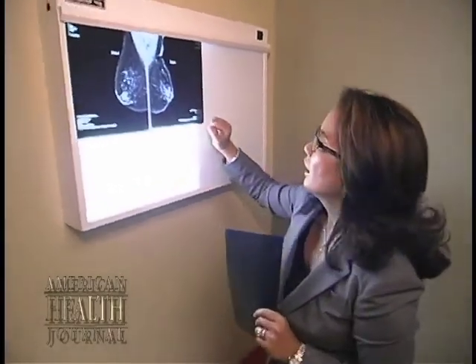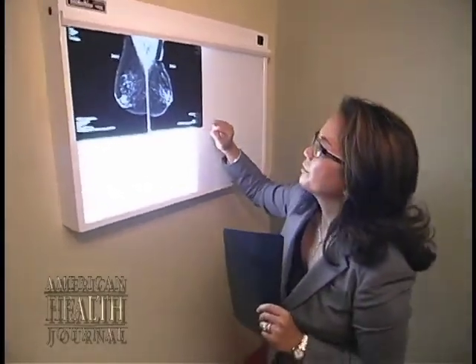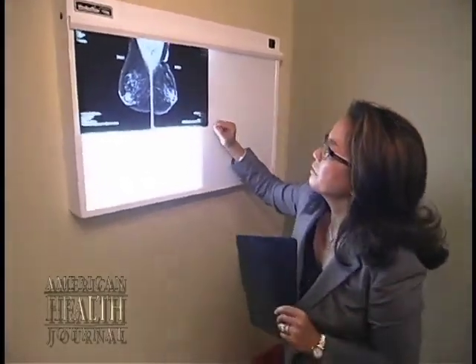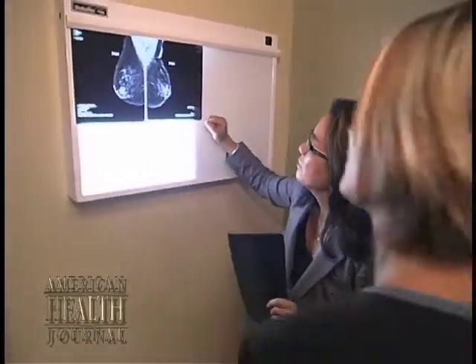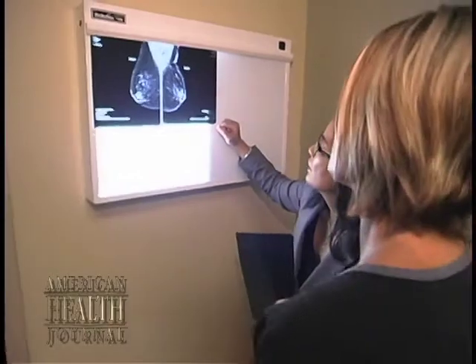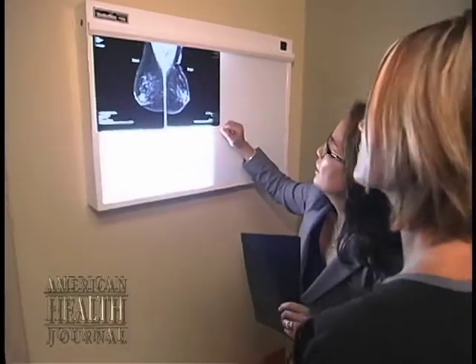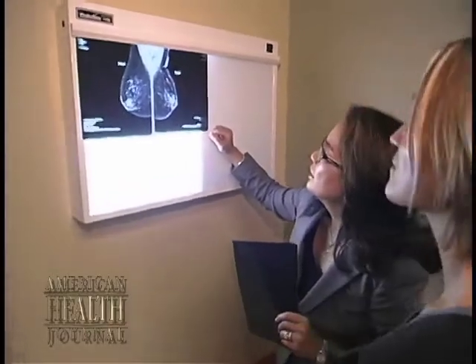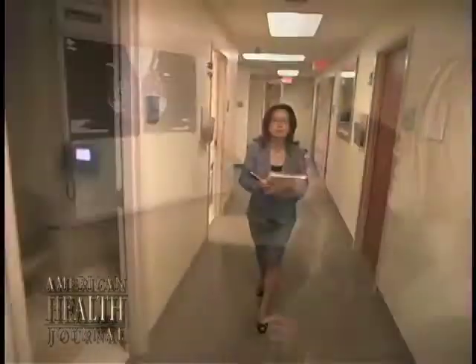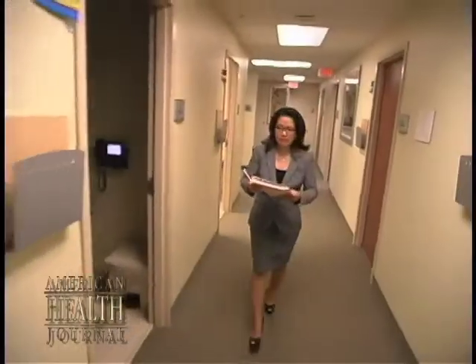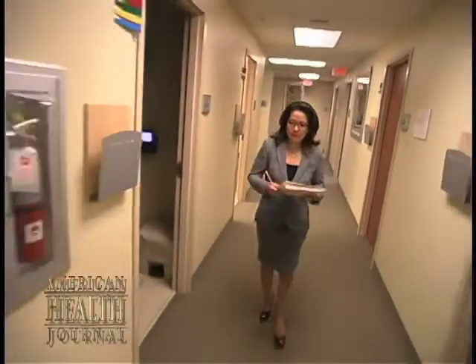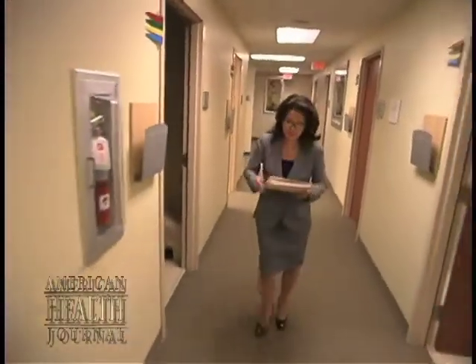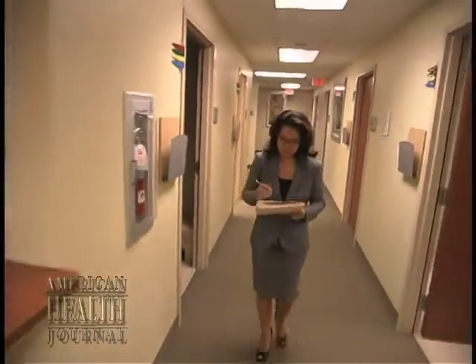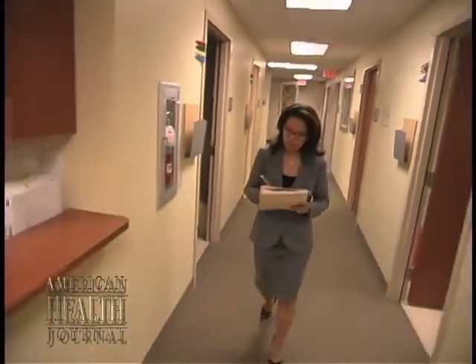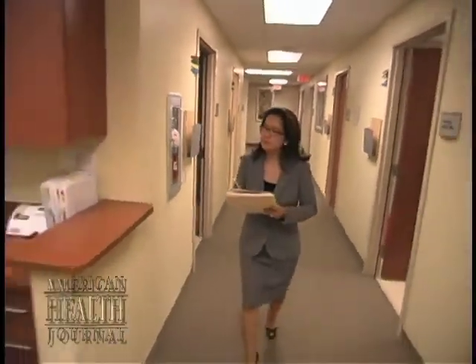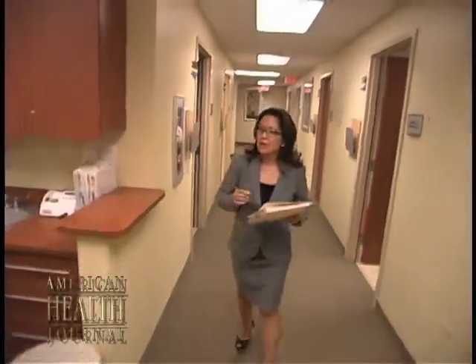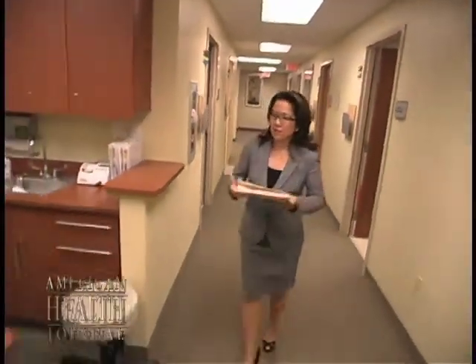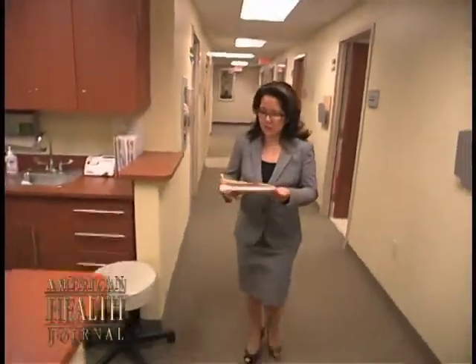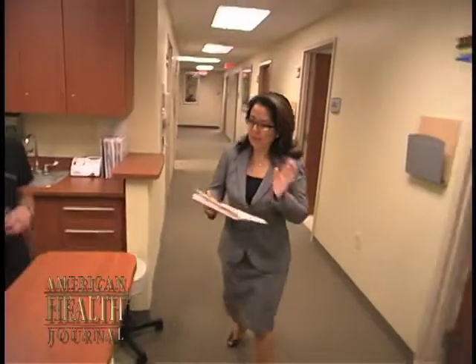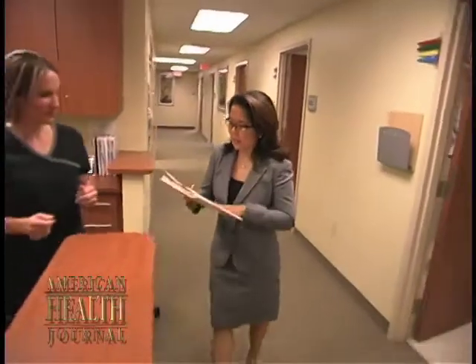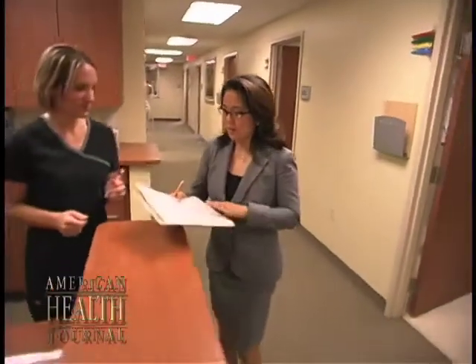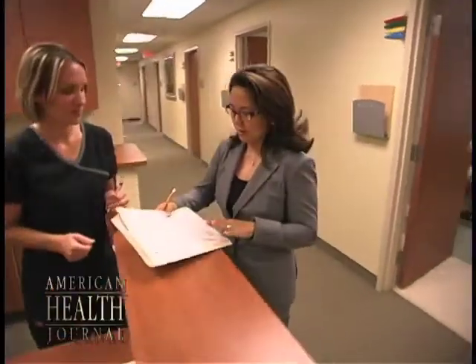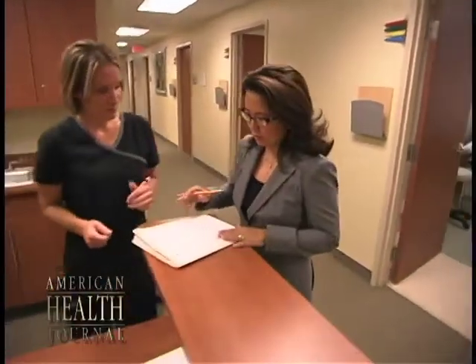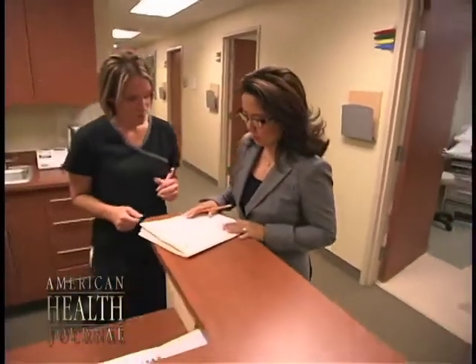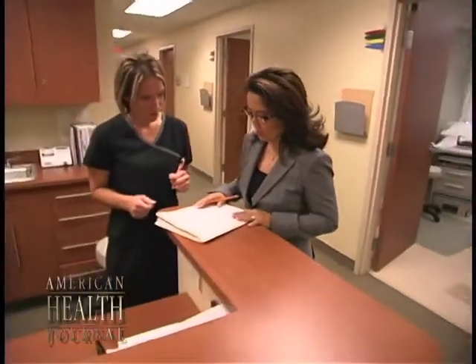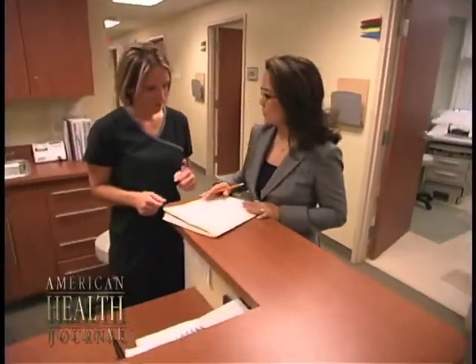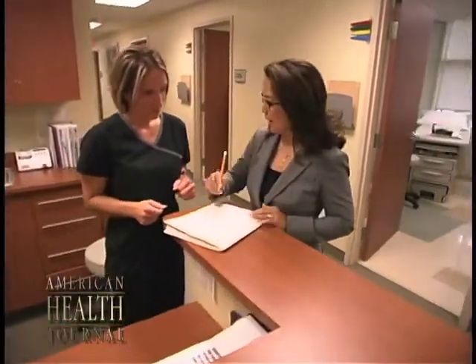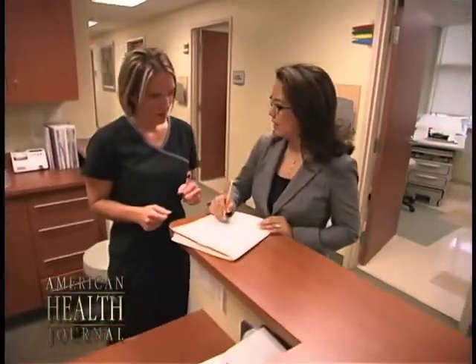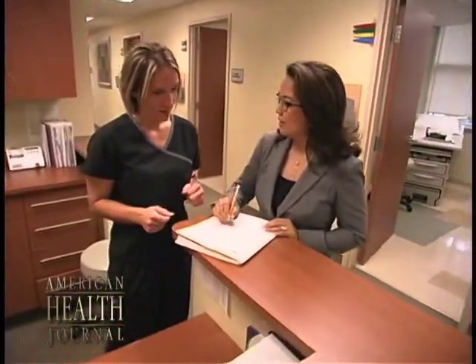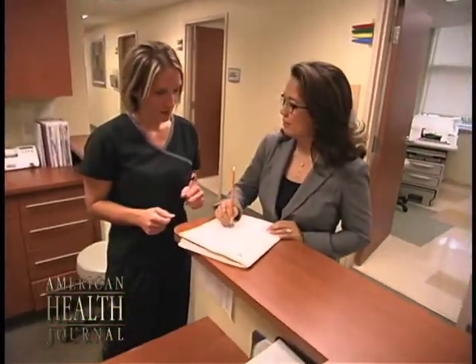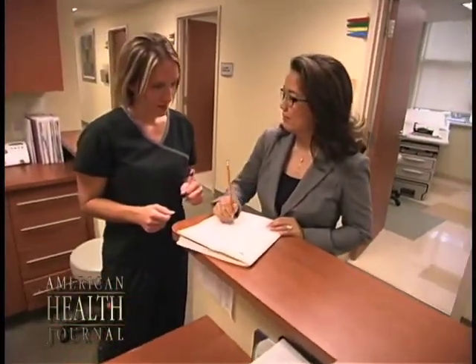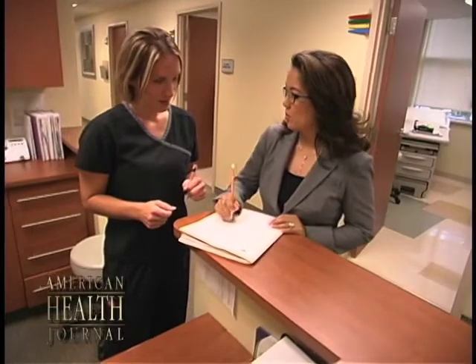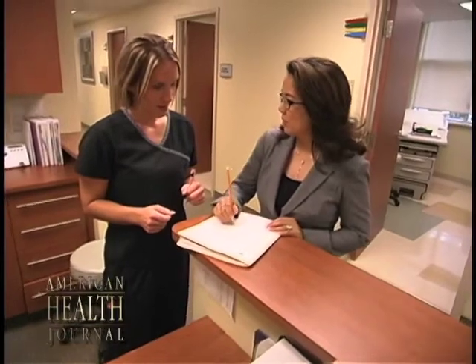So every day, as clinicians, we are looking for another method, a less invasive method, to try to identify these tumors that are malignant. And one of the very promising new technologies is called elastography.